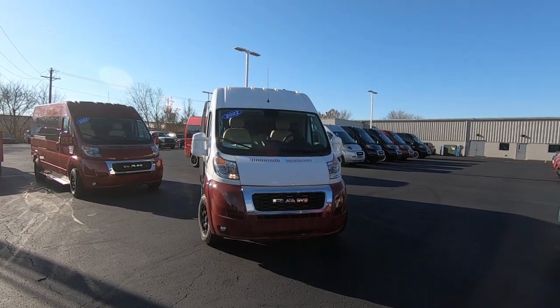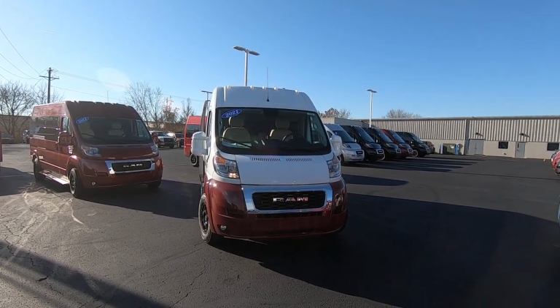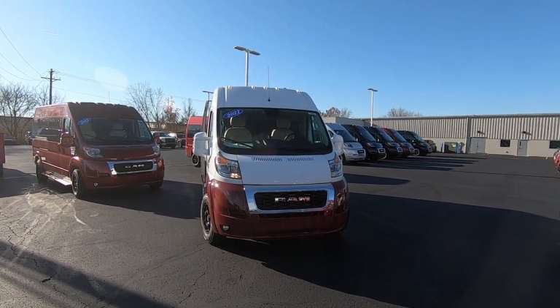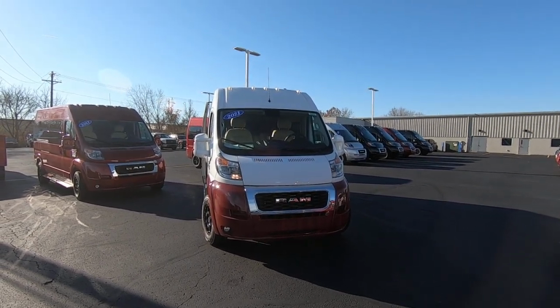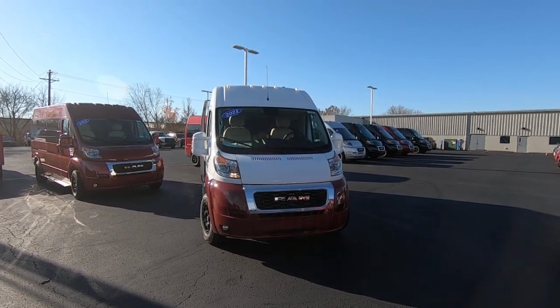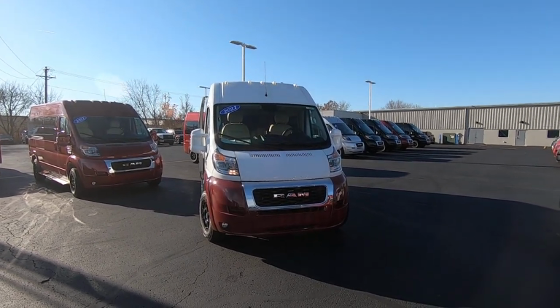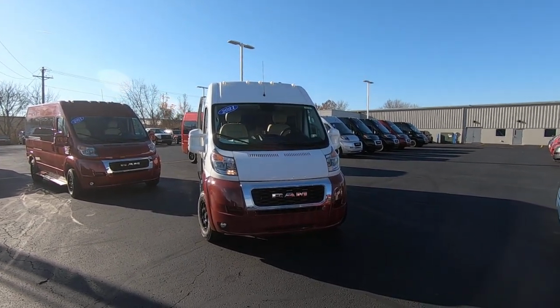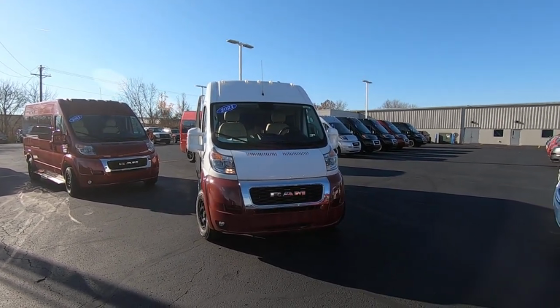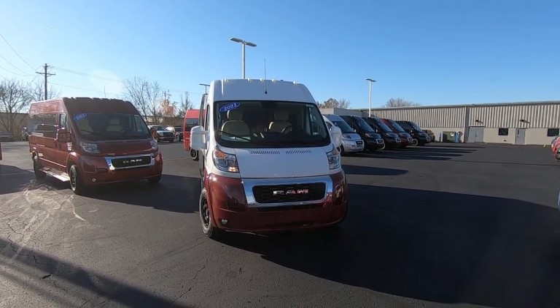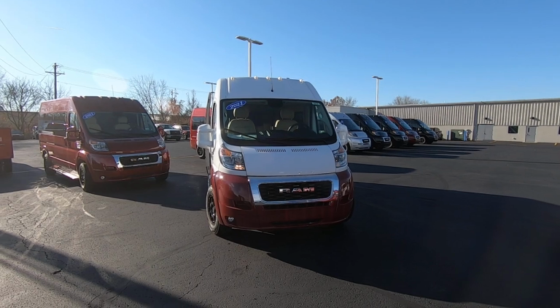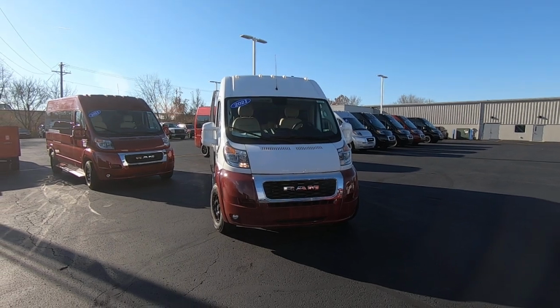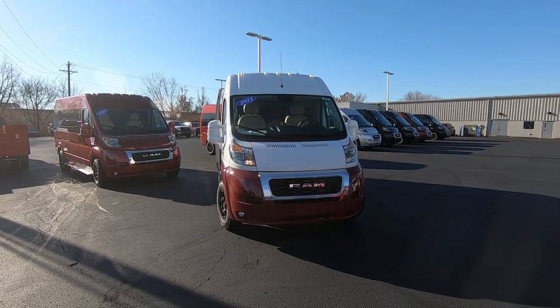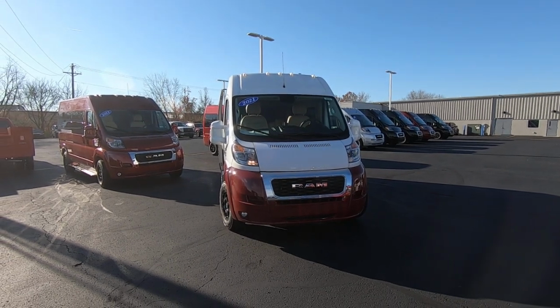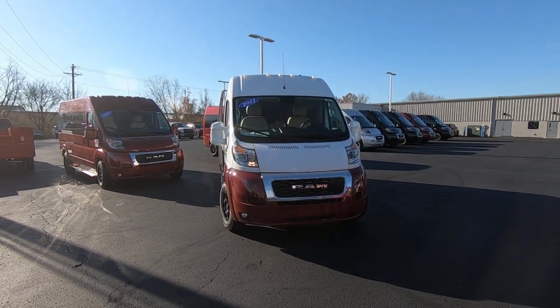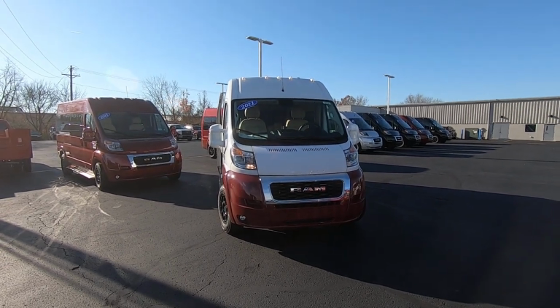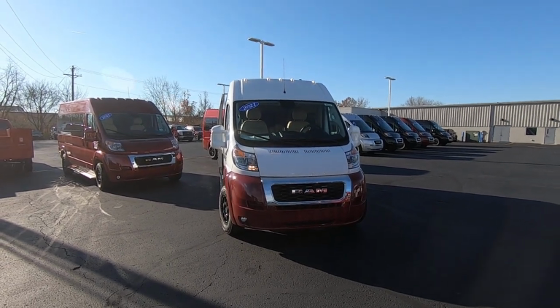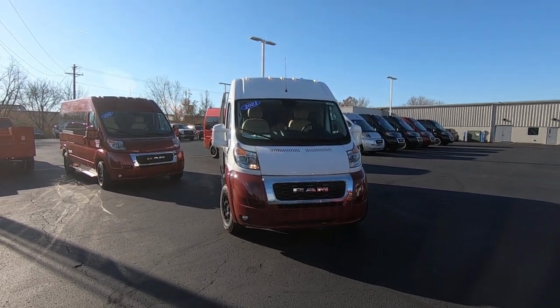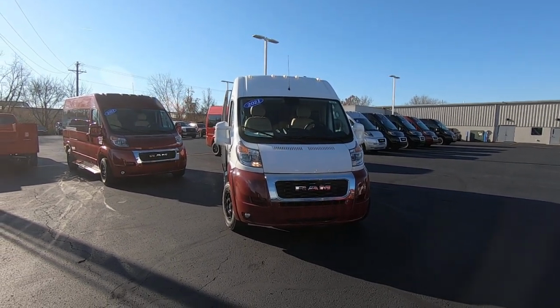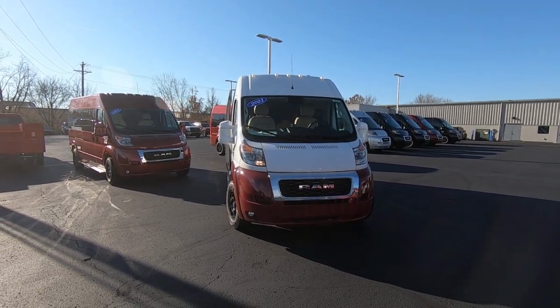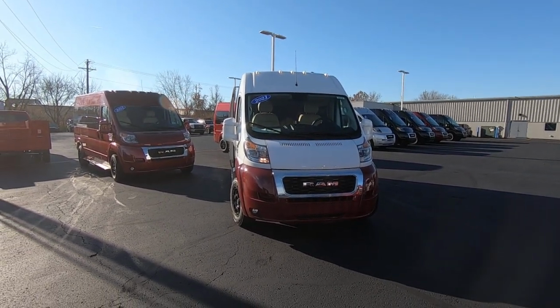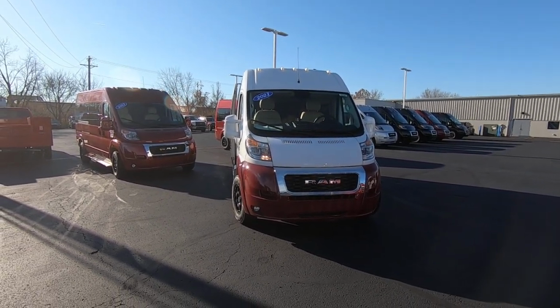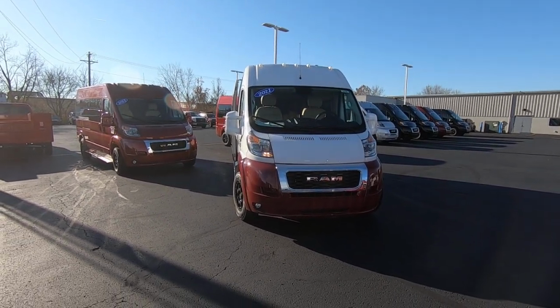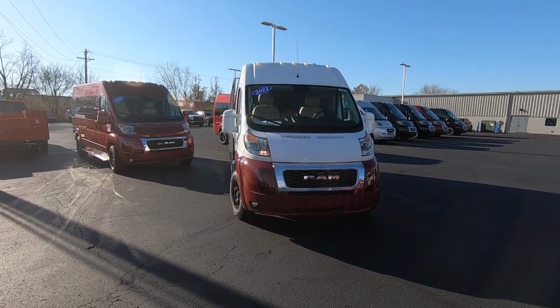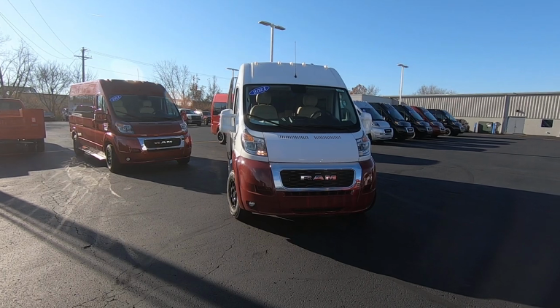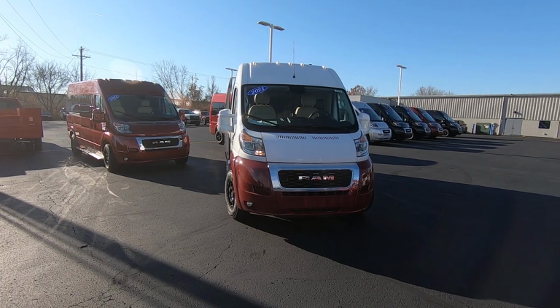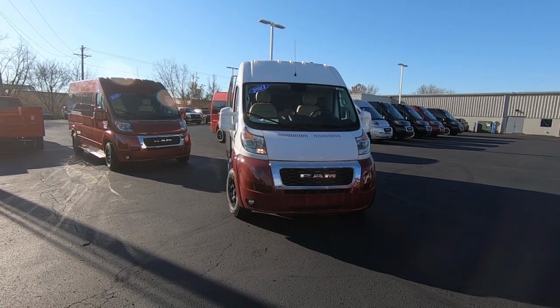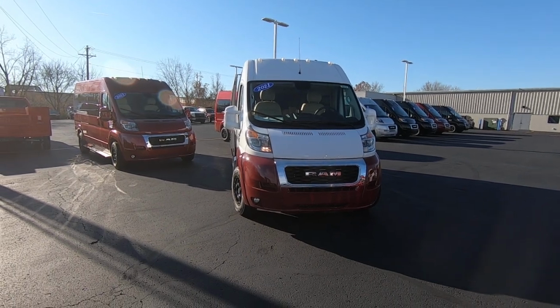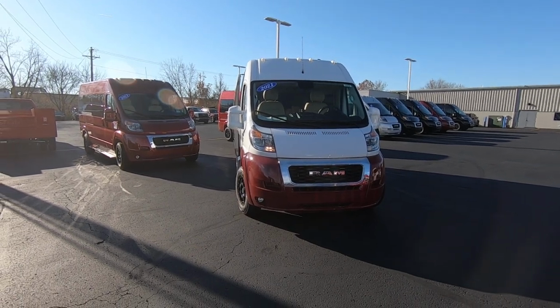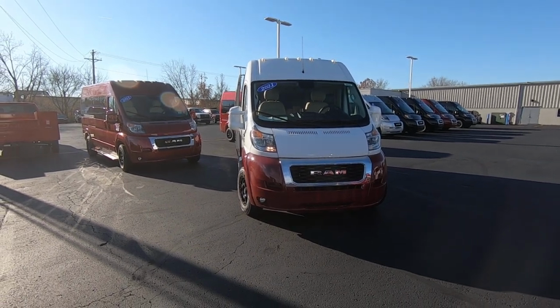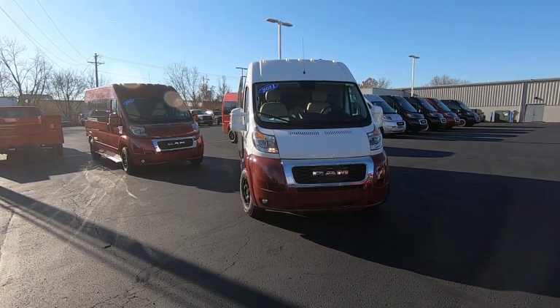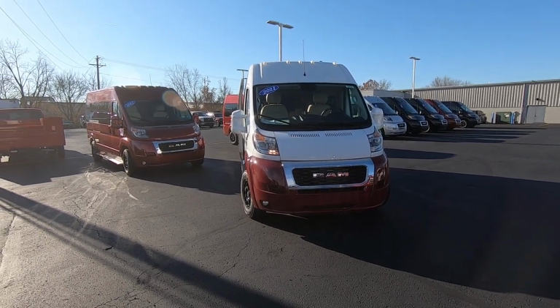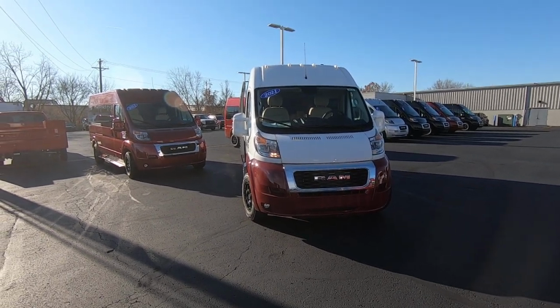Hello everybody, Lucas Purton here from Paul Sherry Conversion Vans in beautiful Piqua, Ohio. Today I'm going to highlight a new arrival — it's a 2021 Ram Promaster Sherry Van built by Sherrod.